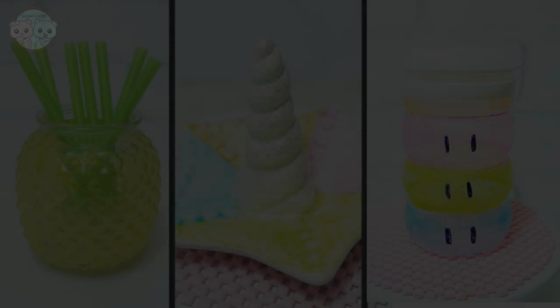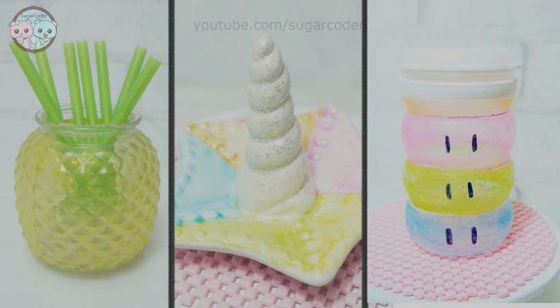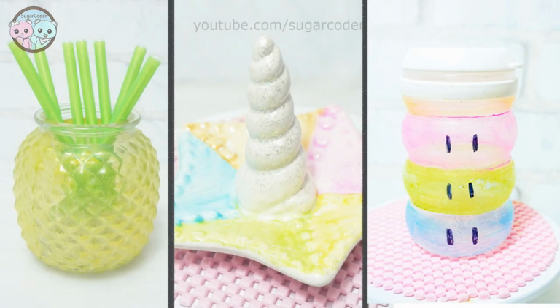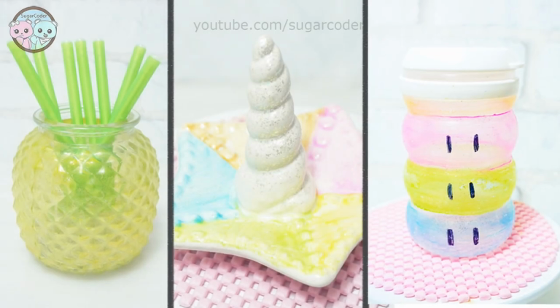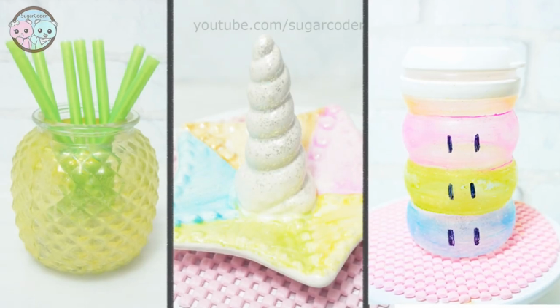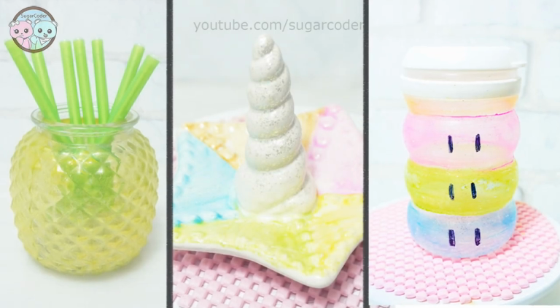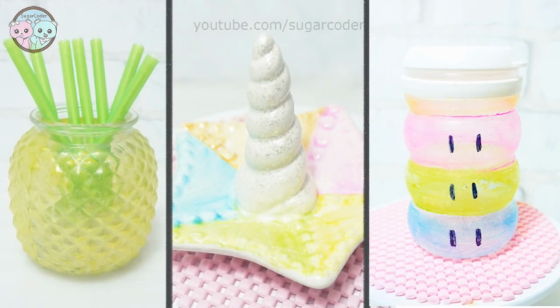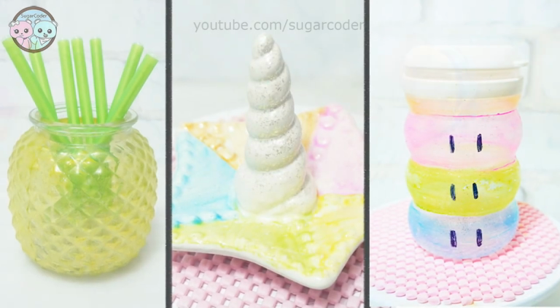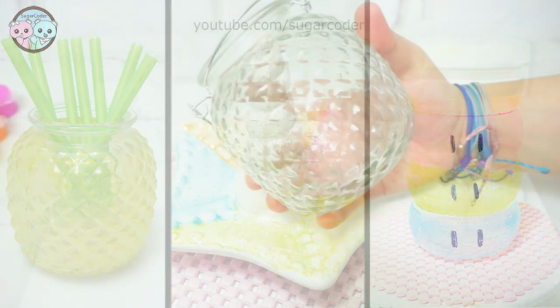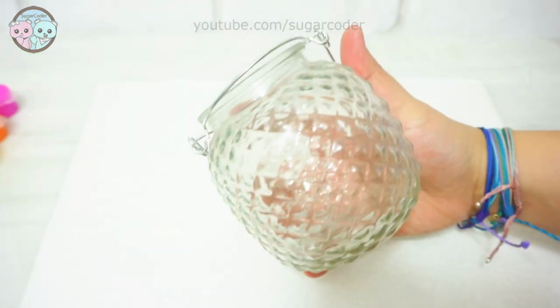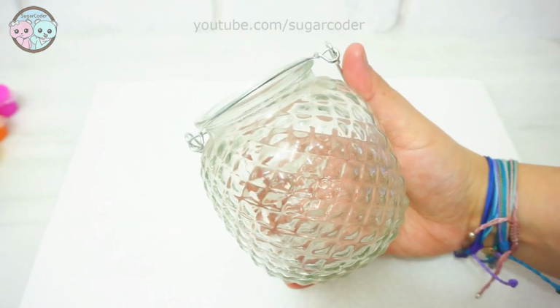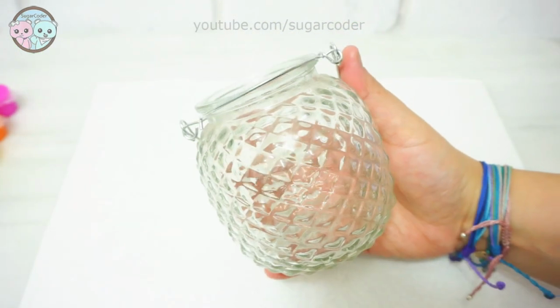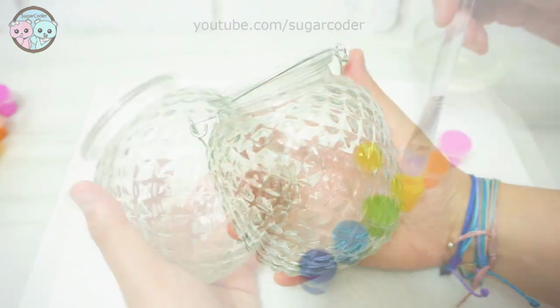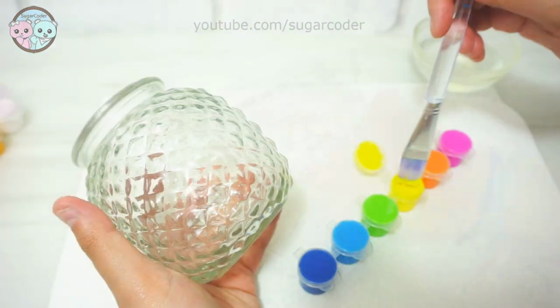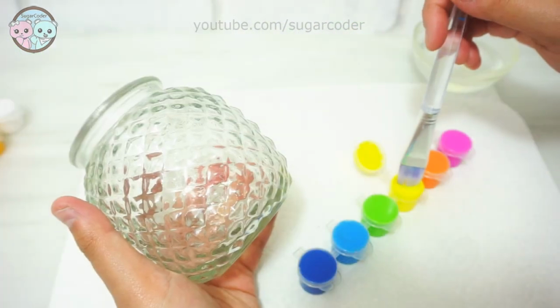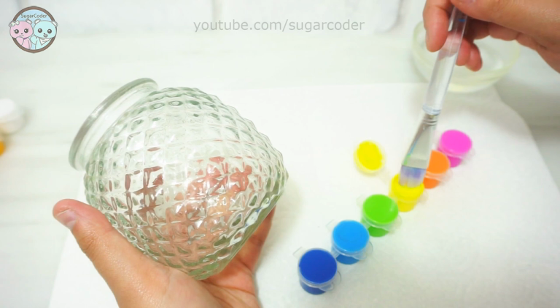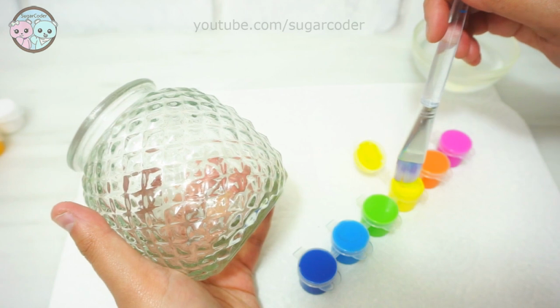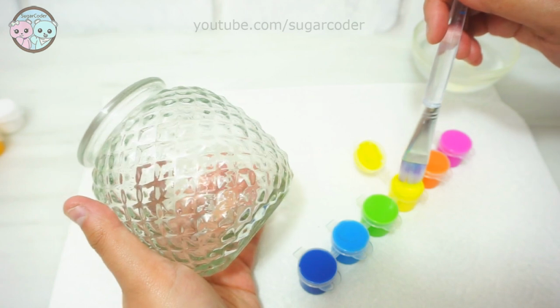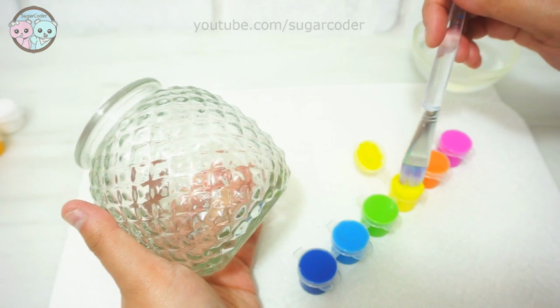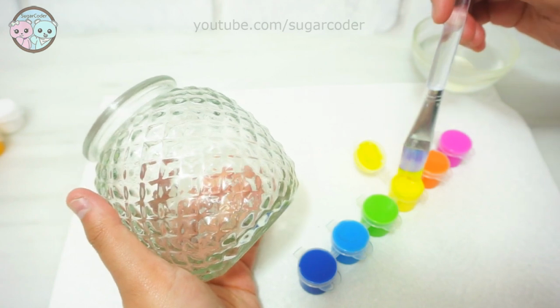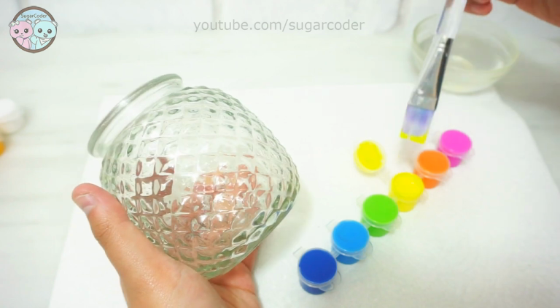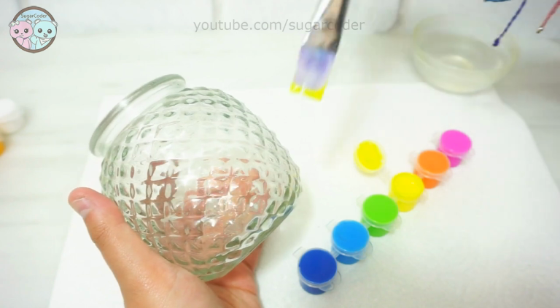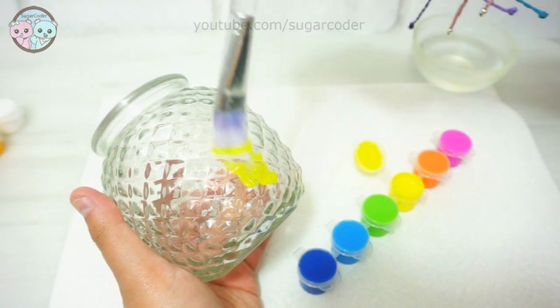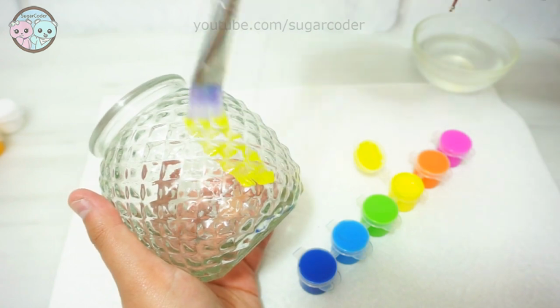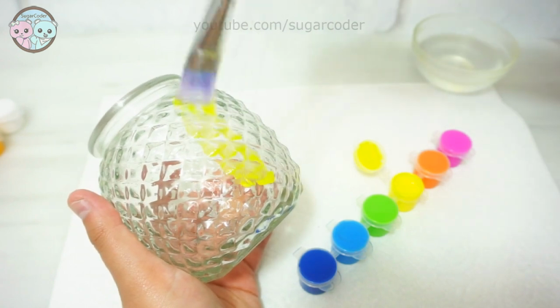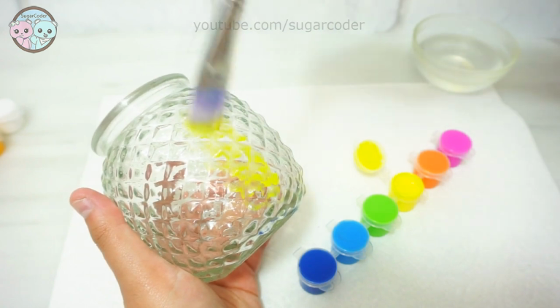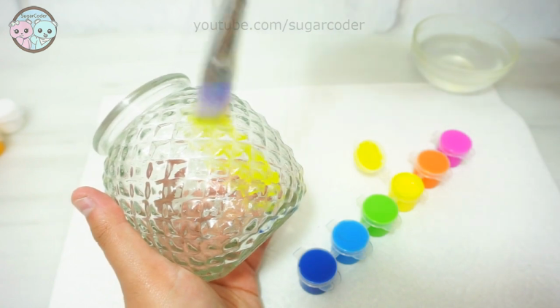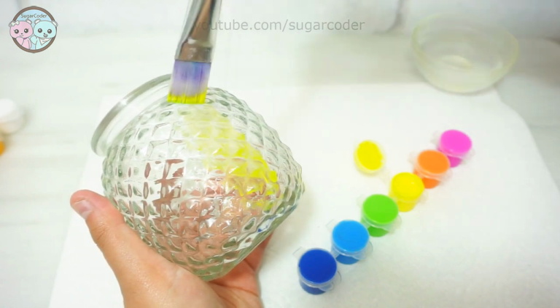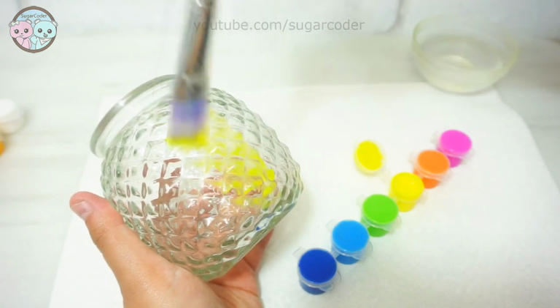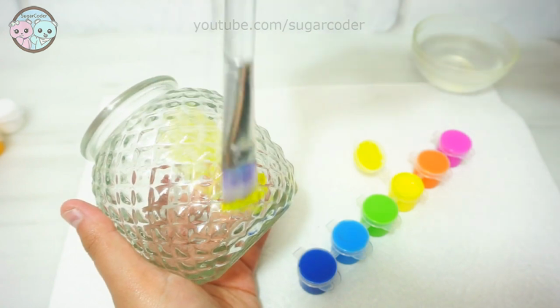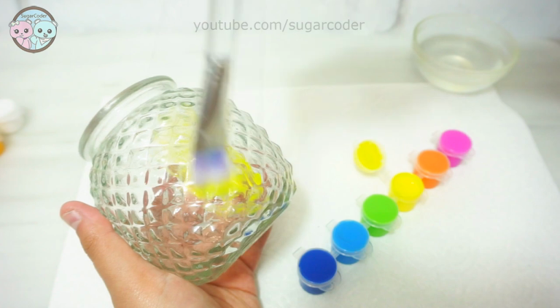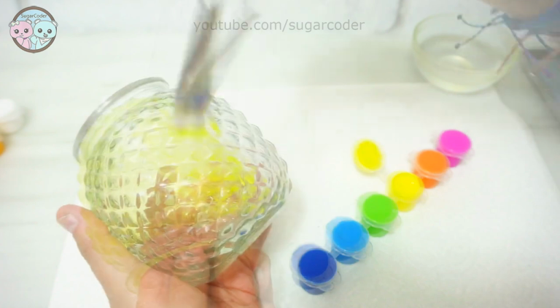Hey there, this is Sugarcoater. In this video, I will show you three very simple ways to paint random items and make them cuter. Most of the items in this video were bought from Dollar Tree.